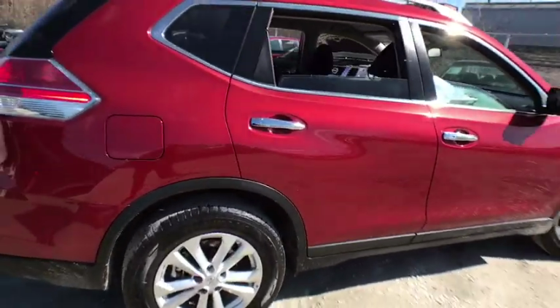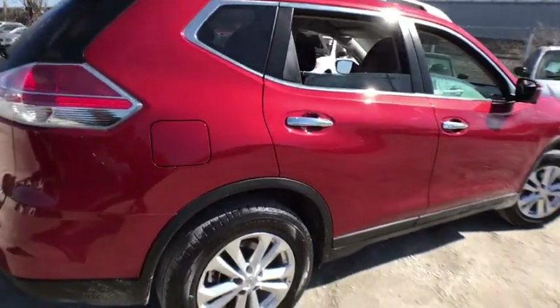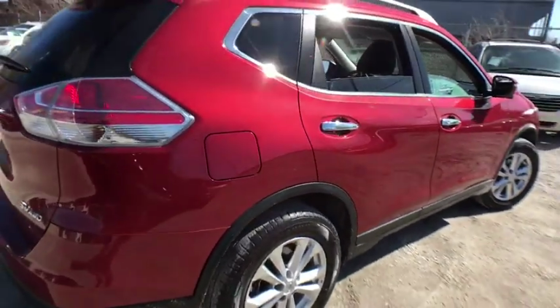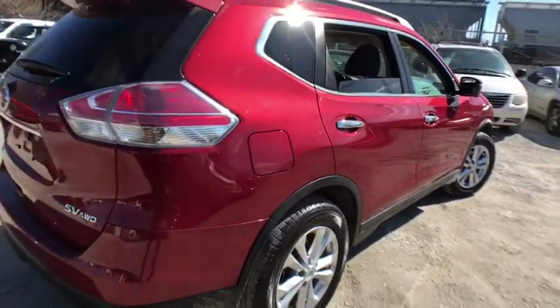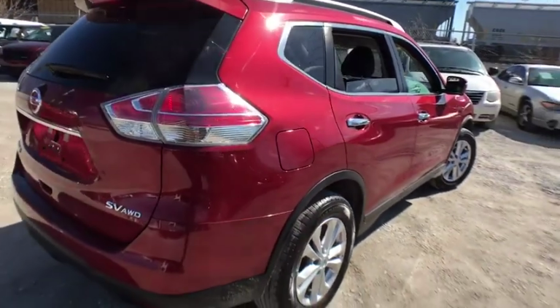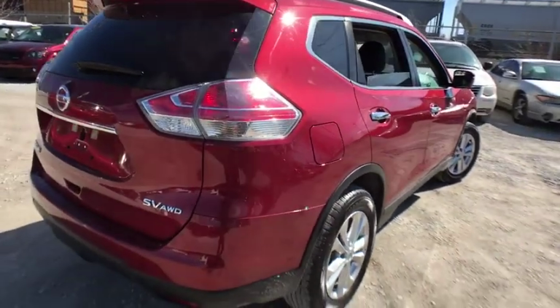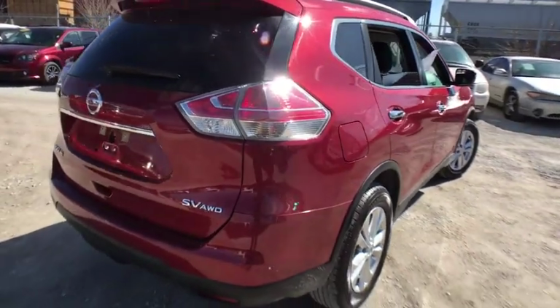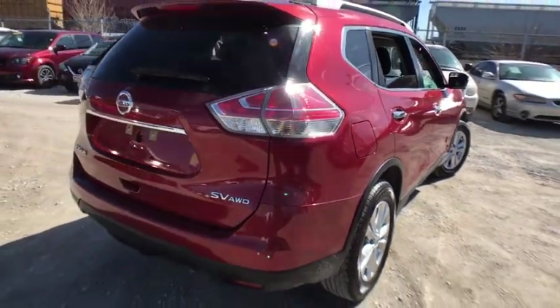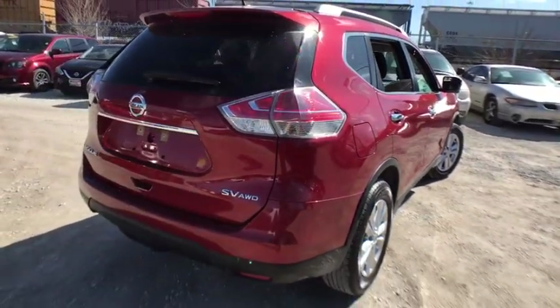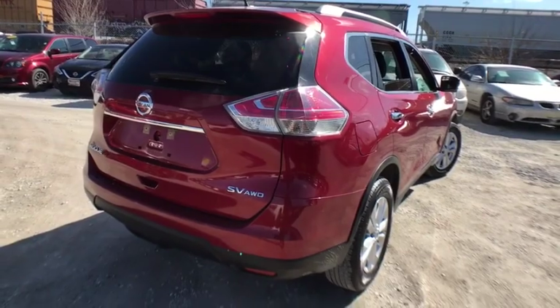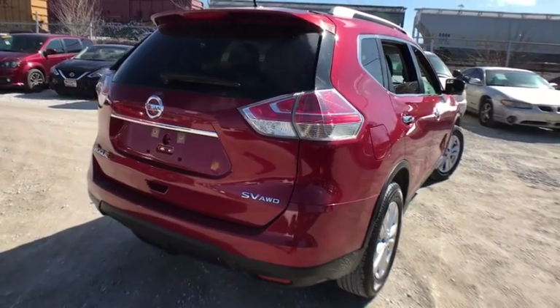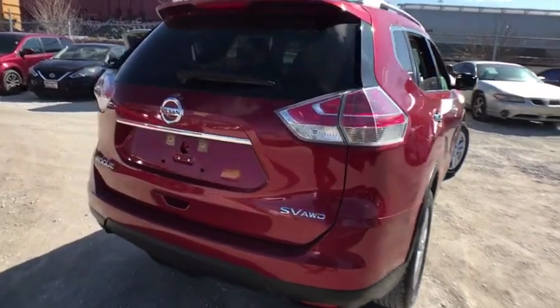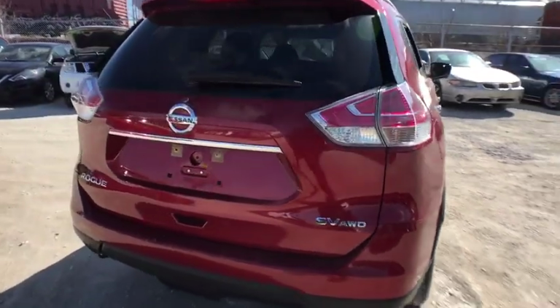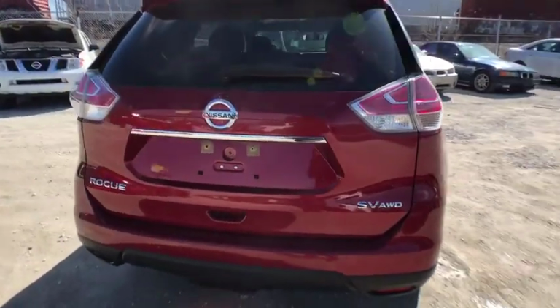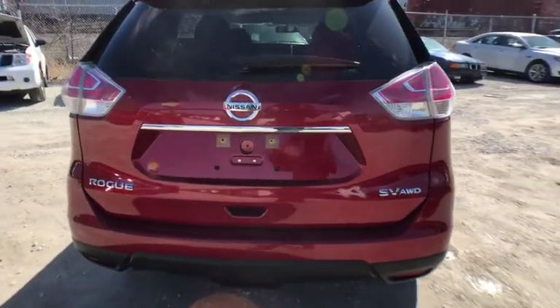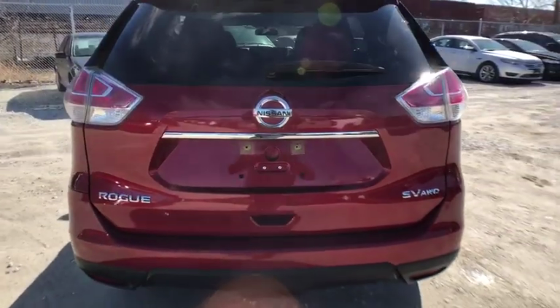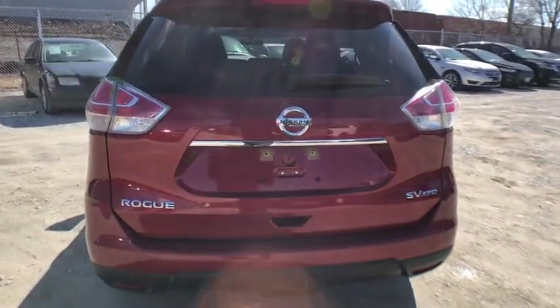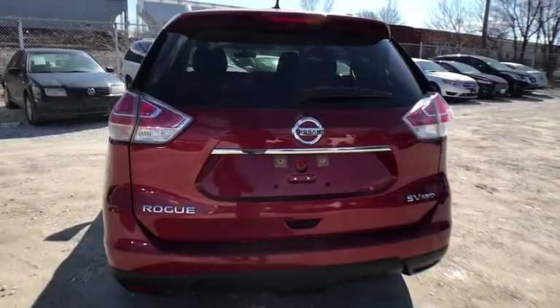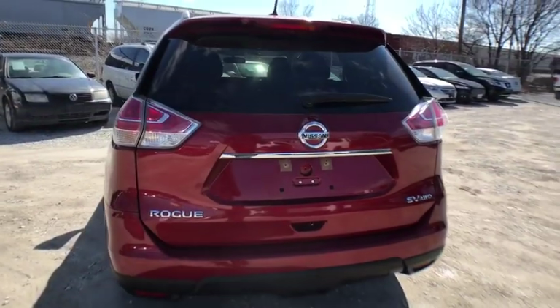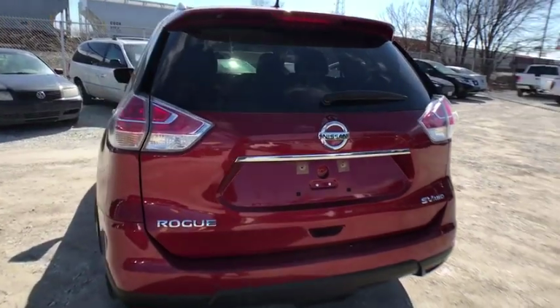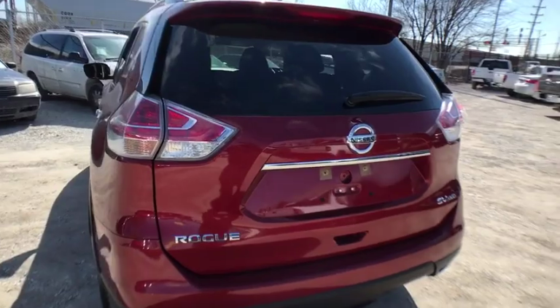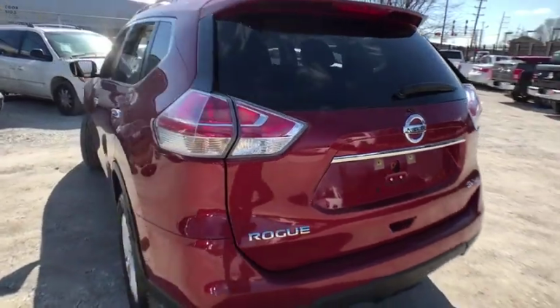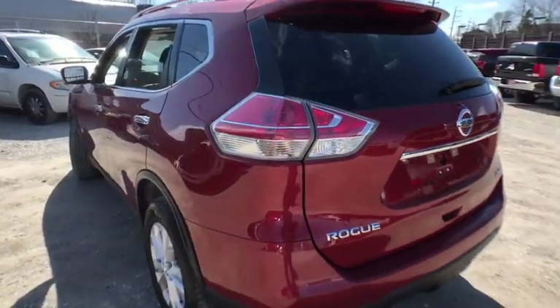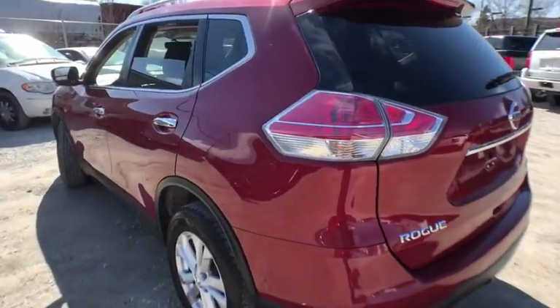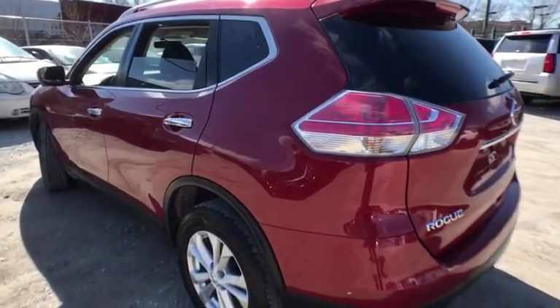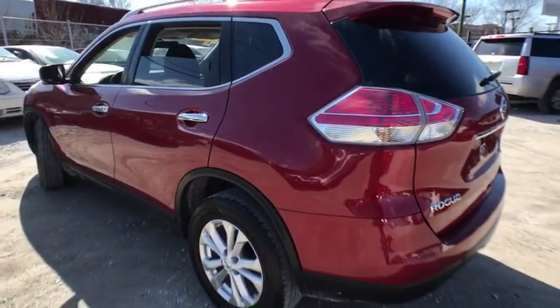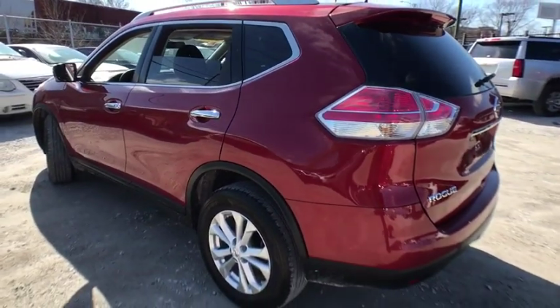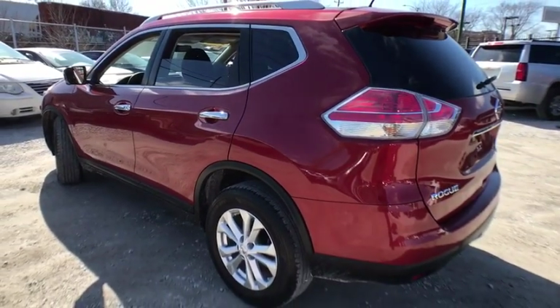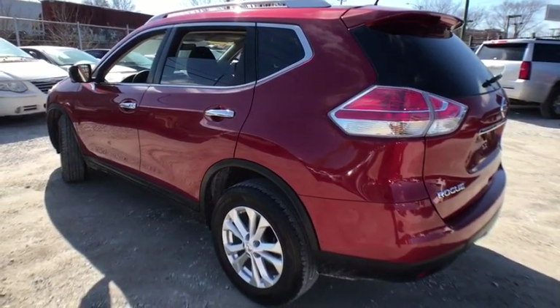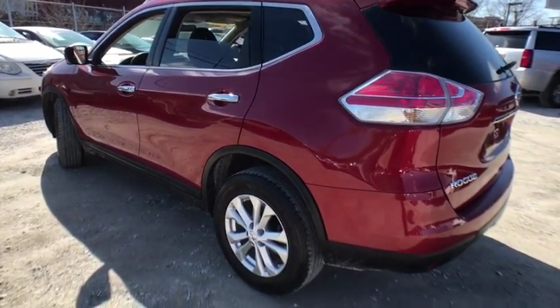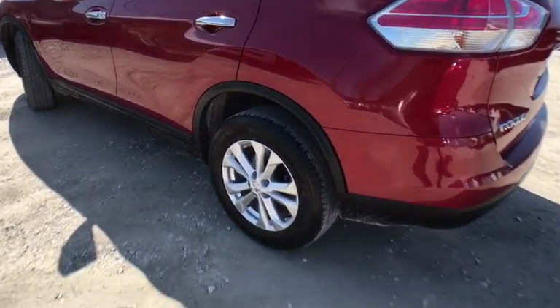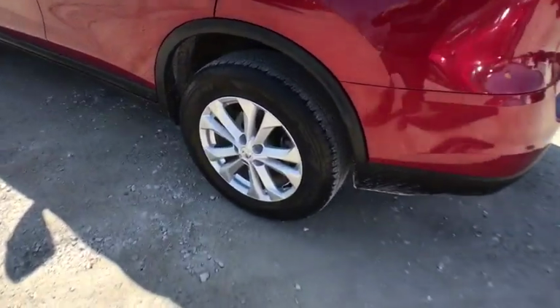This vehicle has less than 25,000 miles. Here are some of this vehicle's great options: backup camera, steering wheel audio controls, all wheel drive, stability control, traction control, keyless entry, anti-lock braking system.